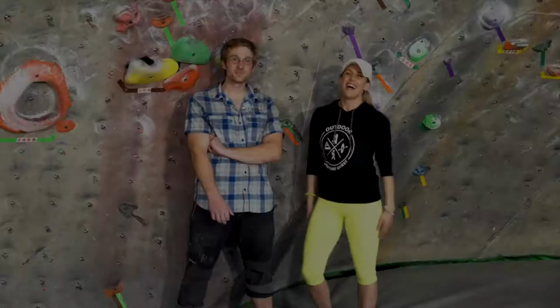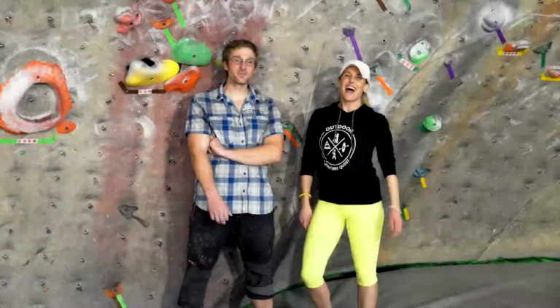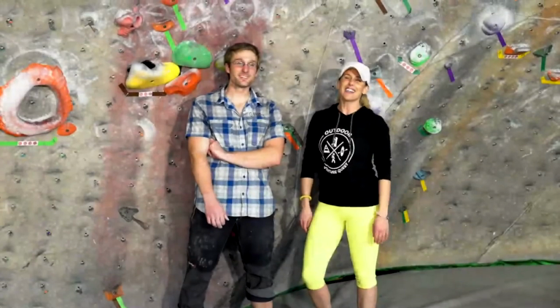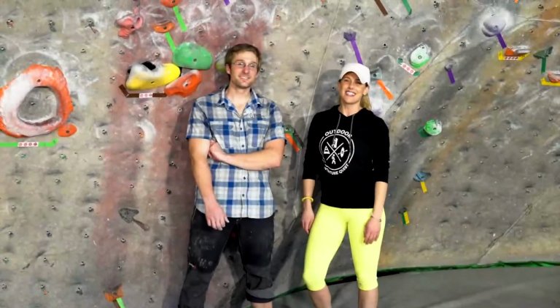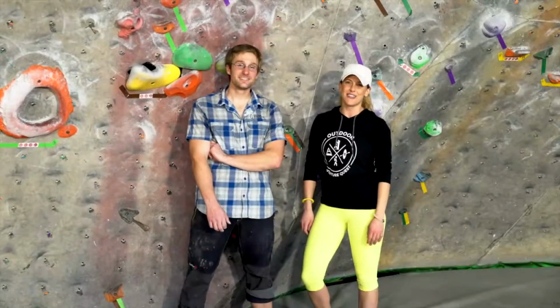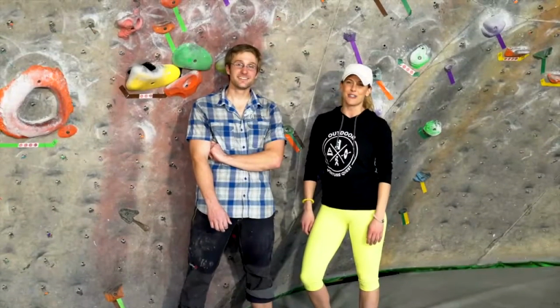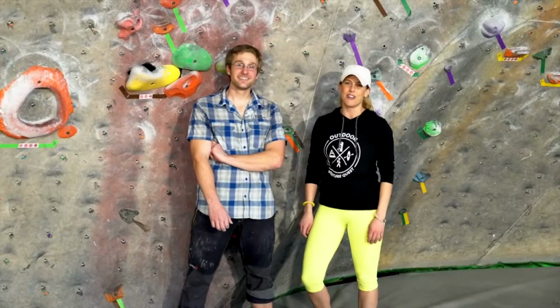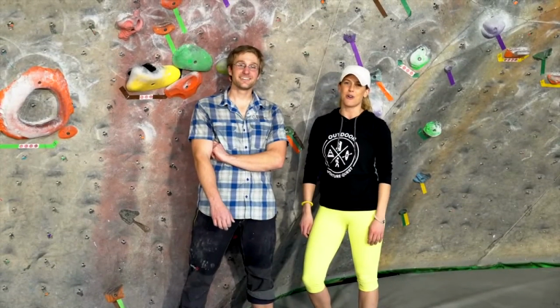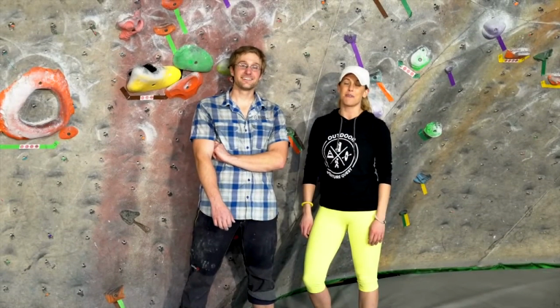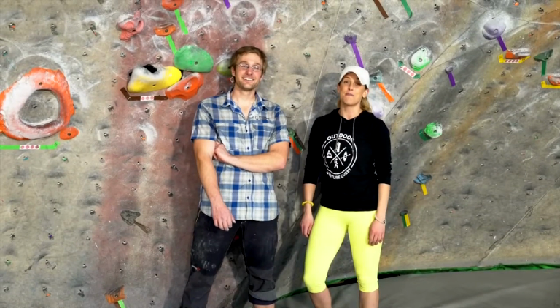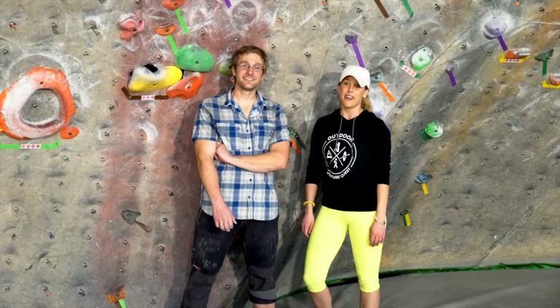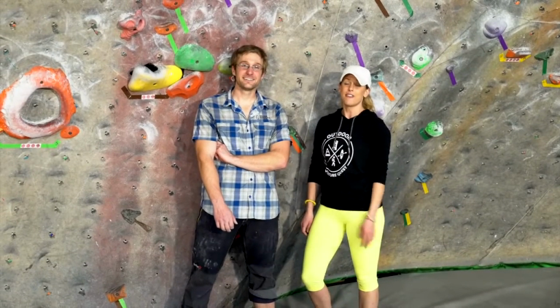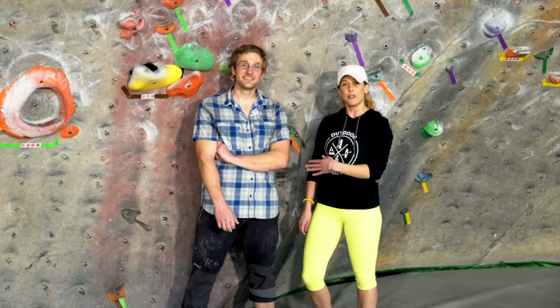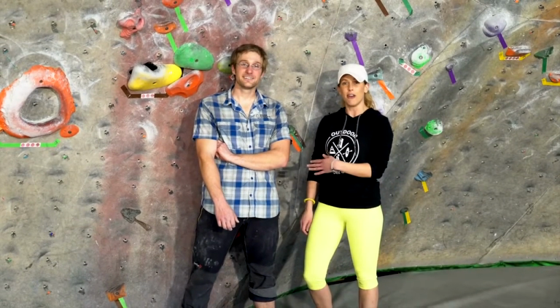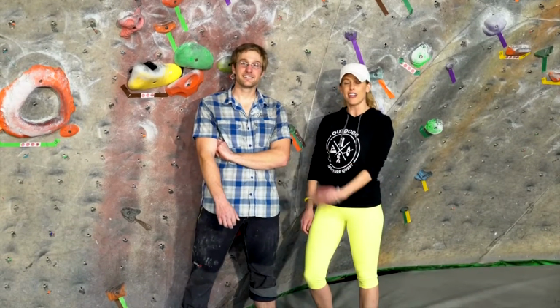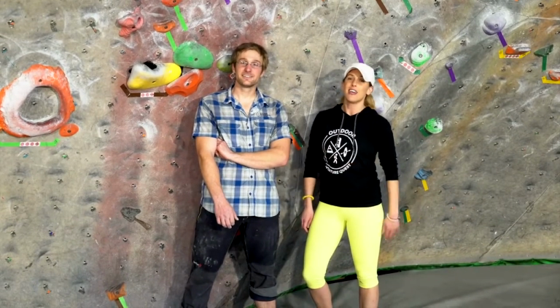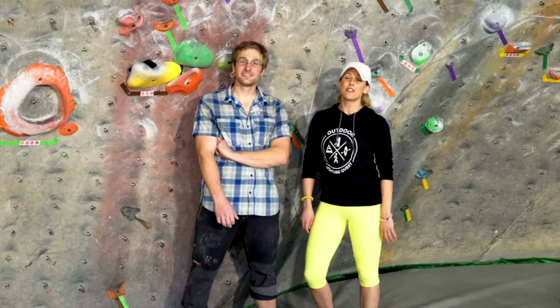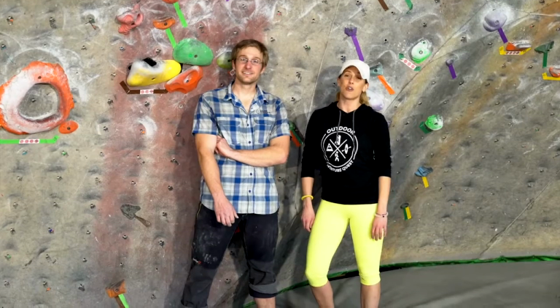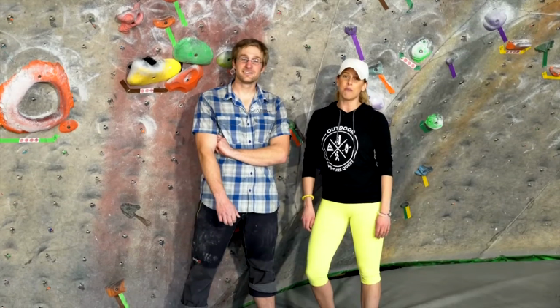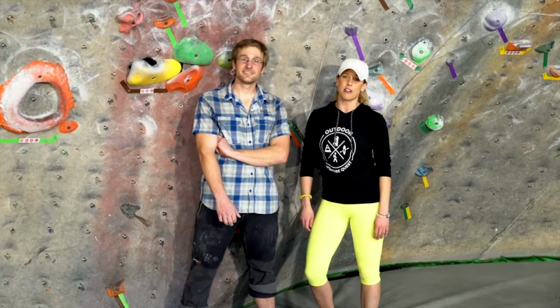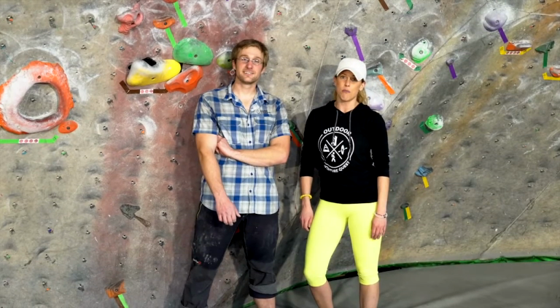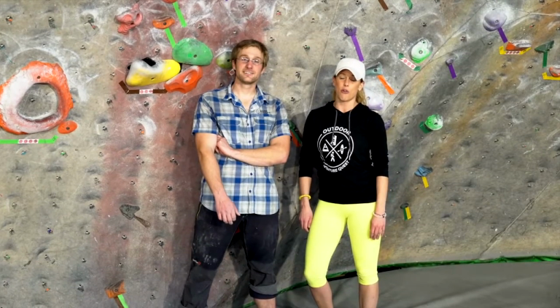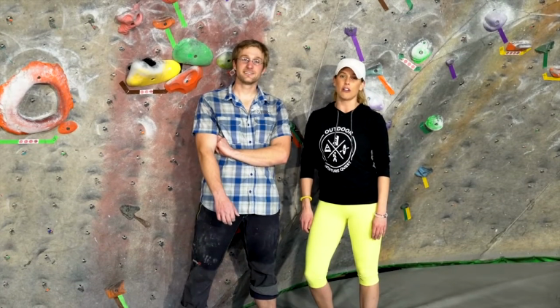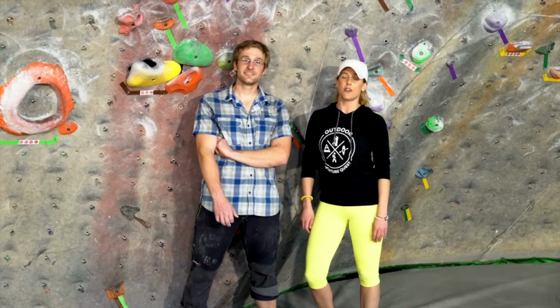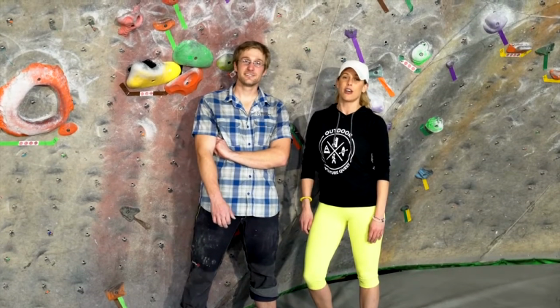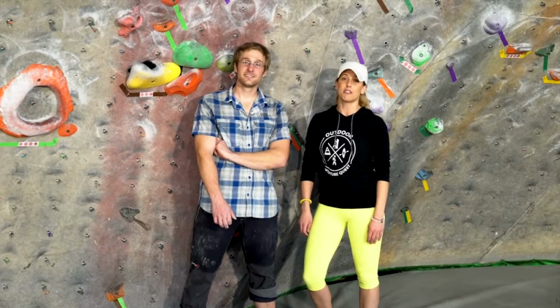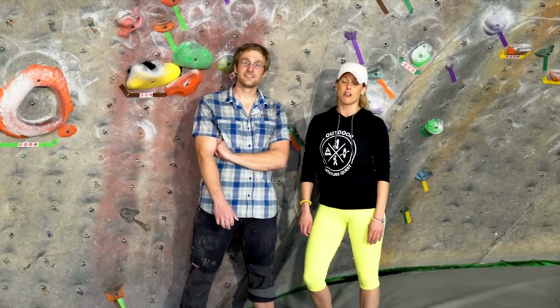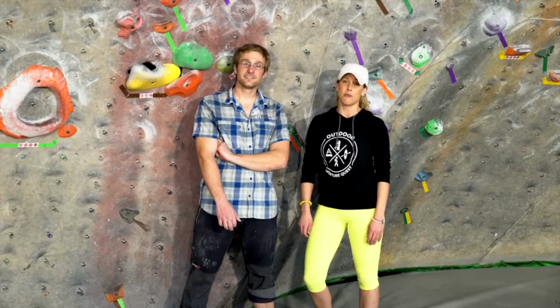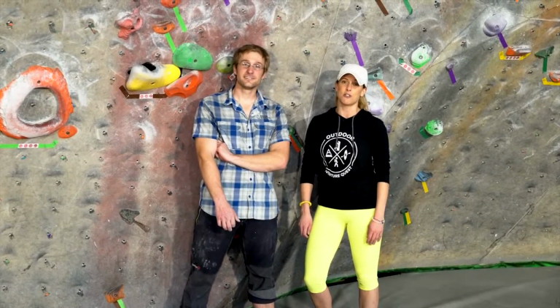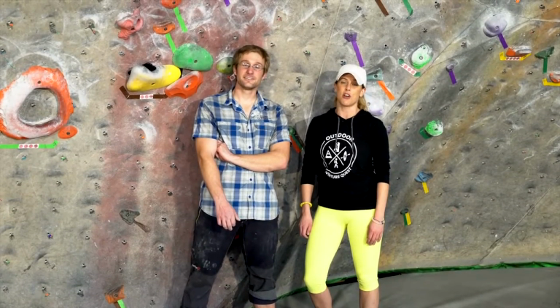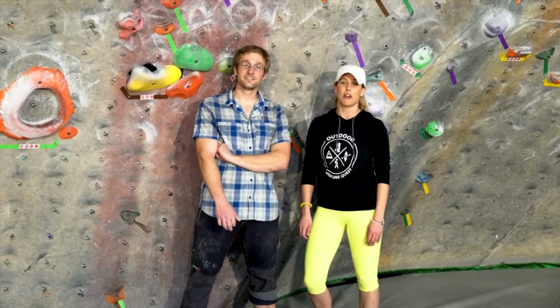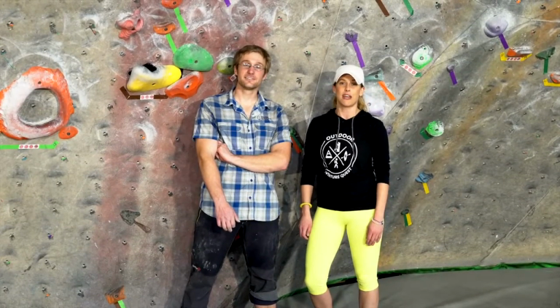Hi, this is Lindsey with Outdoor Adventure Quest. I'm here with Ben from Golden Mountain Guides. He has a great beginner tip for all of our first time summer climbers for the Colorado Quest.